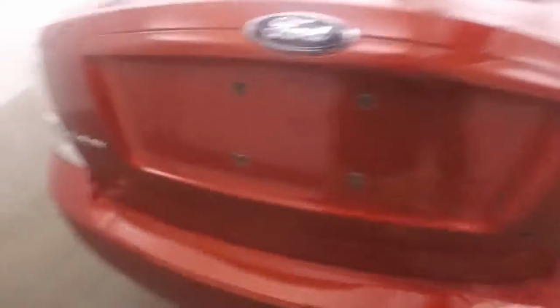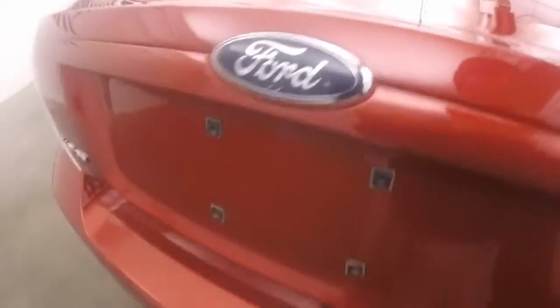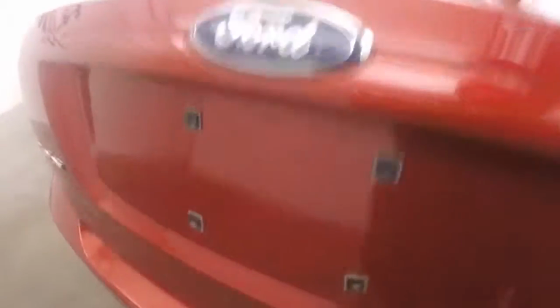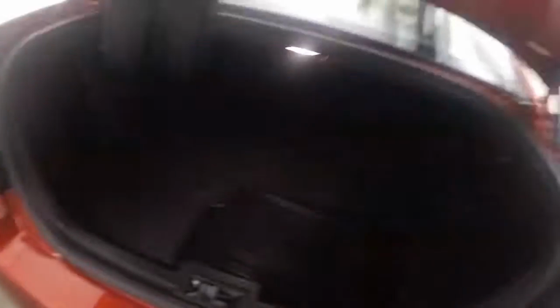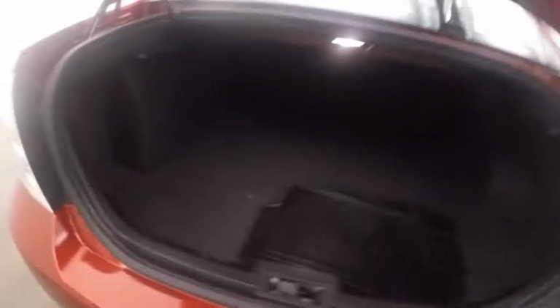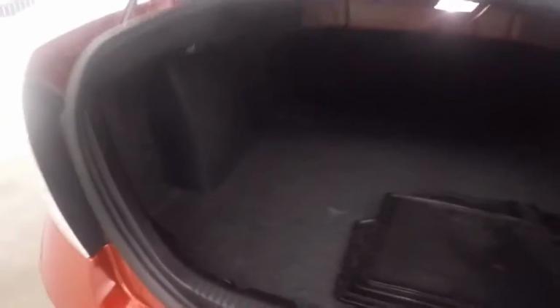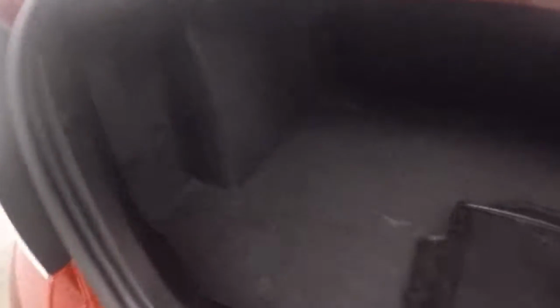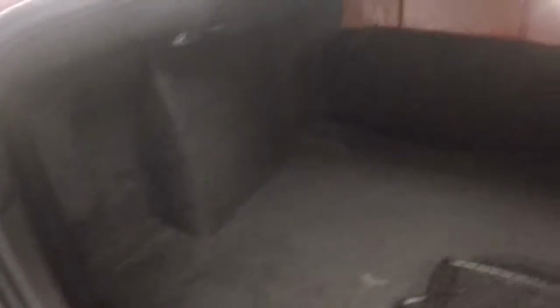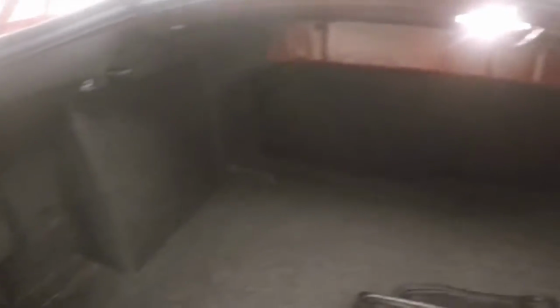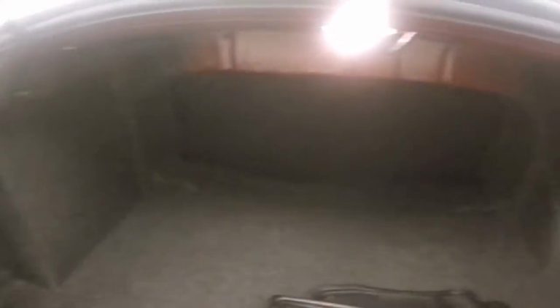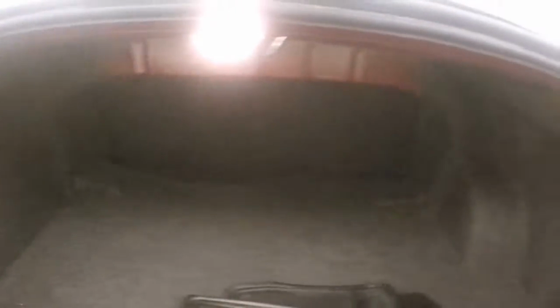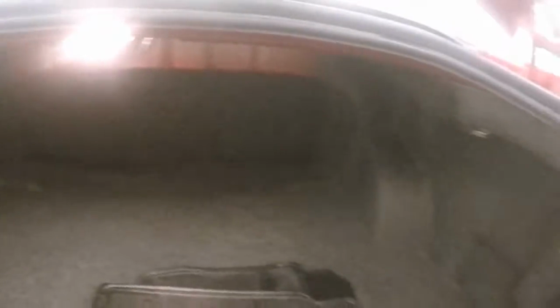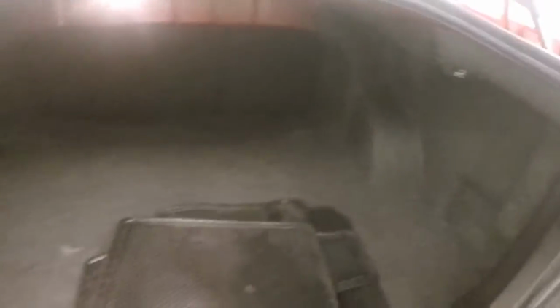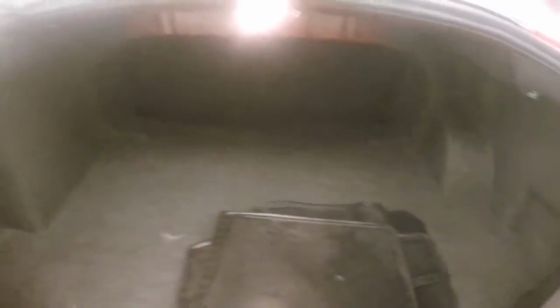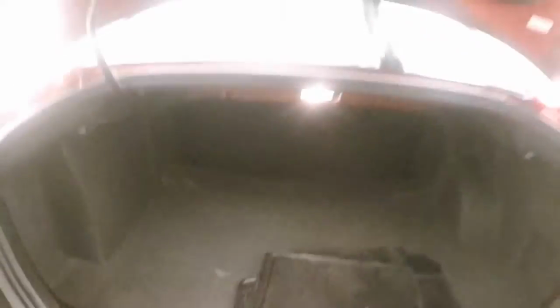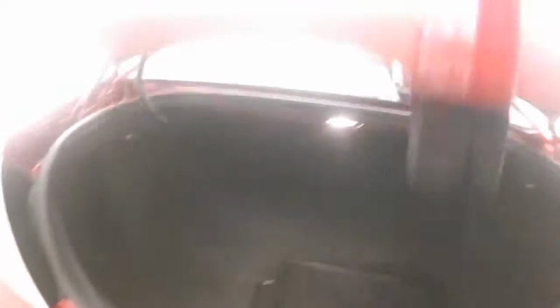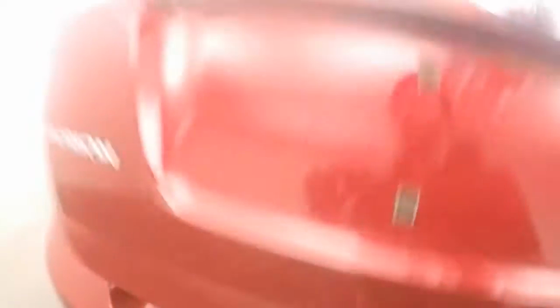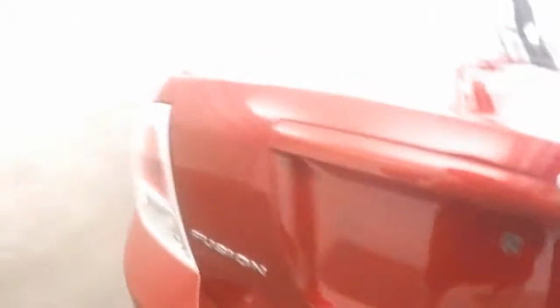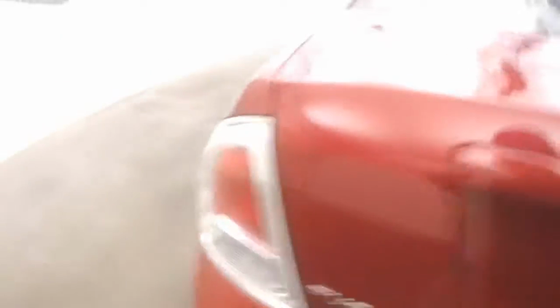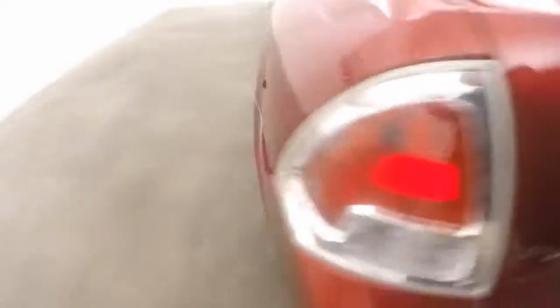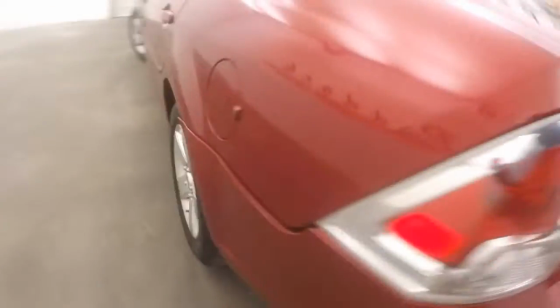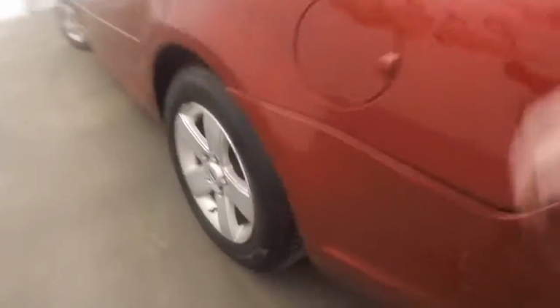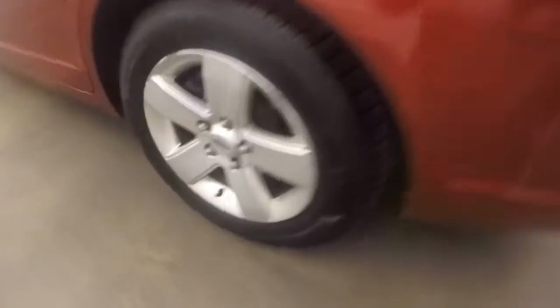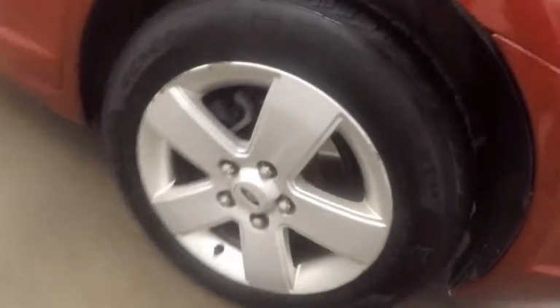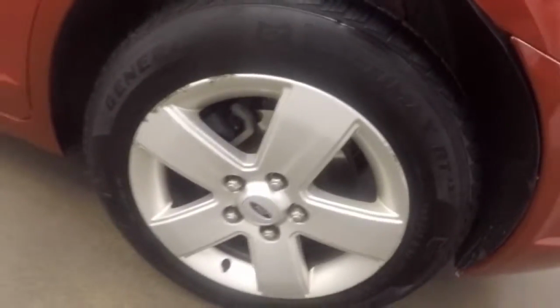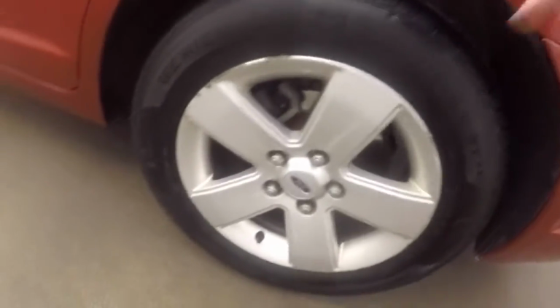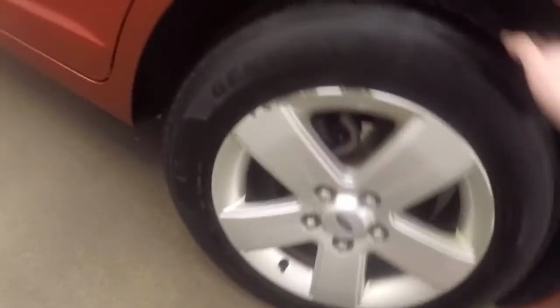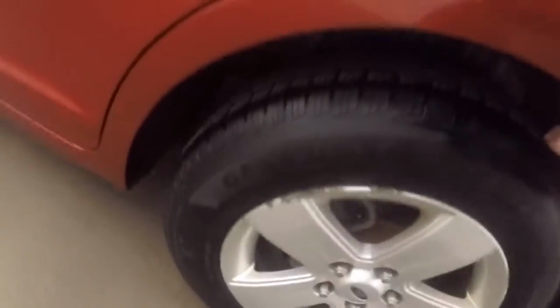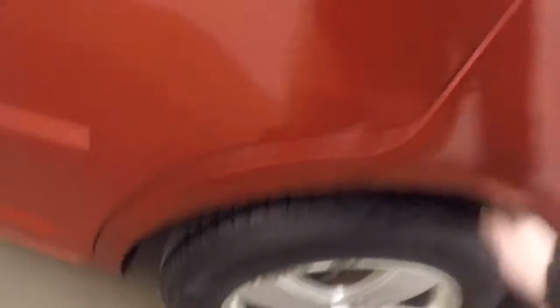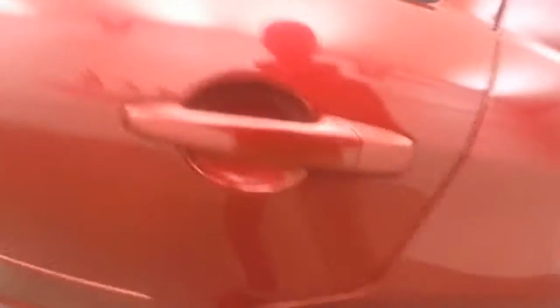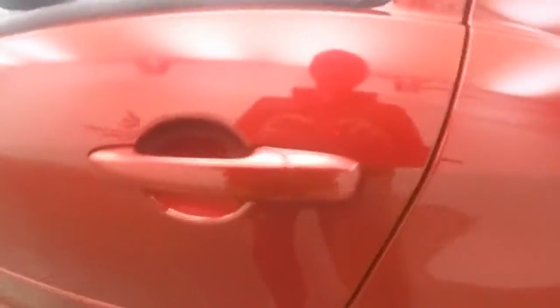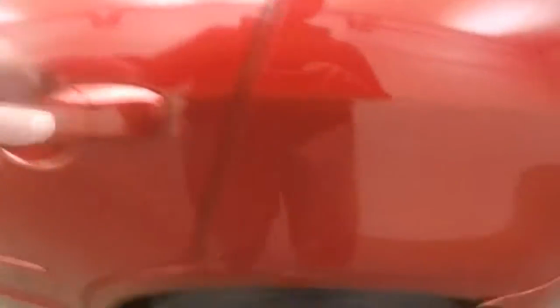Let's check the trunk — plenty of space, nice and large. Nice alloy wheels on the rear, and your tires are pretty much brand new.